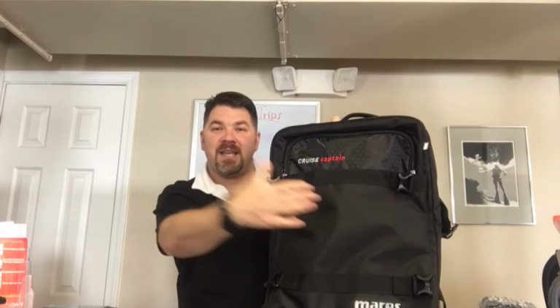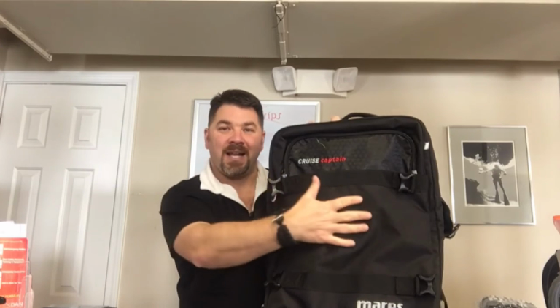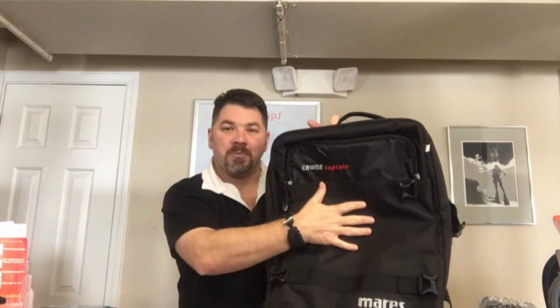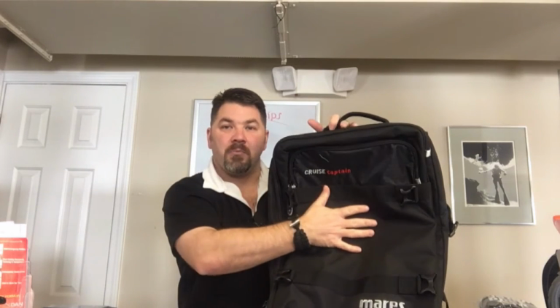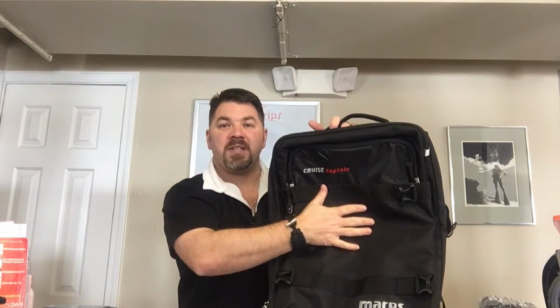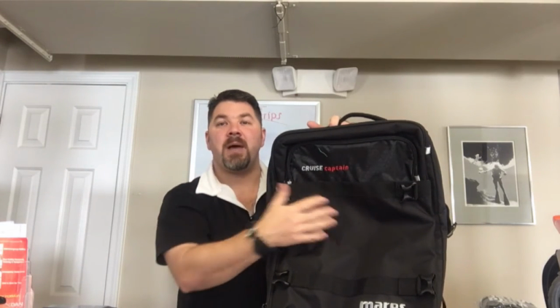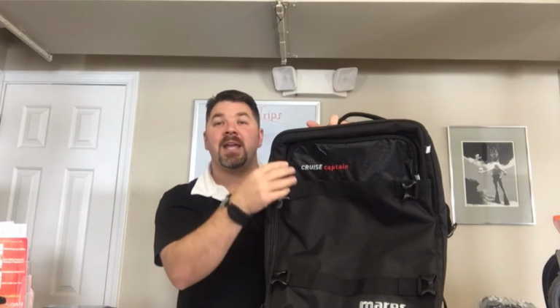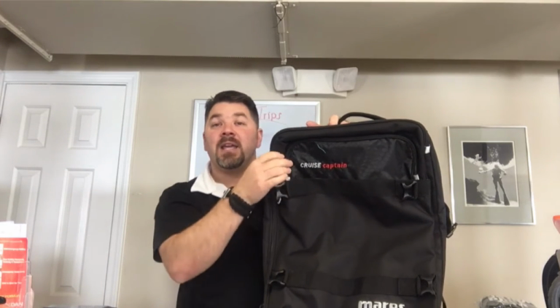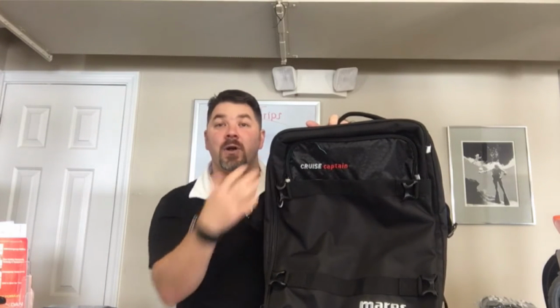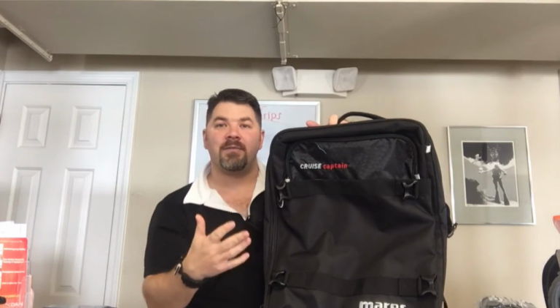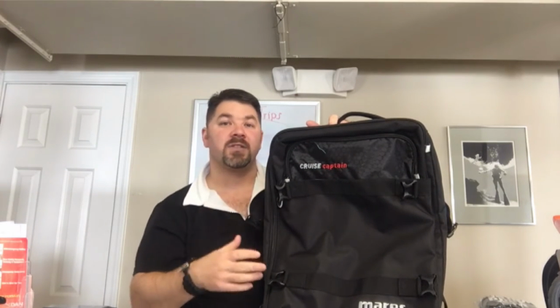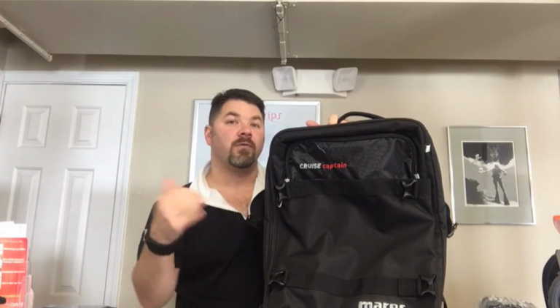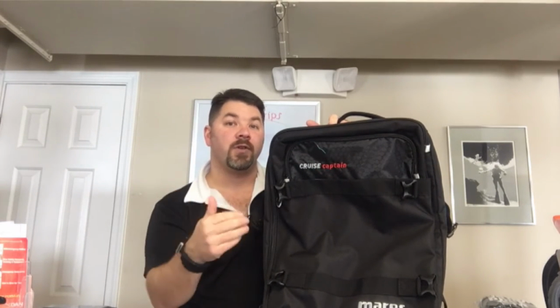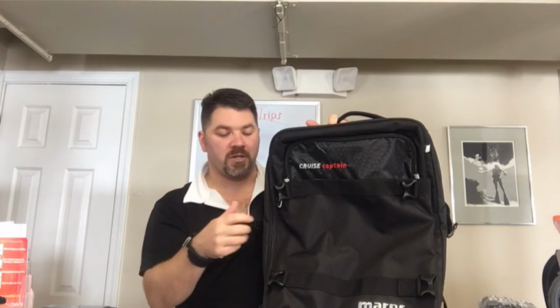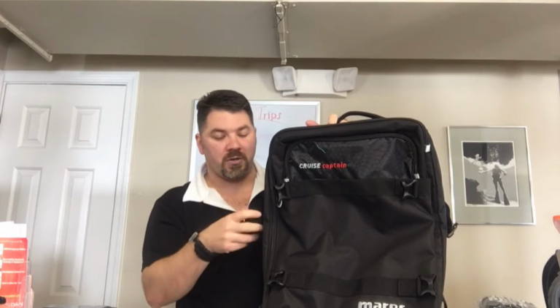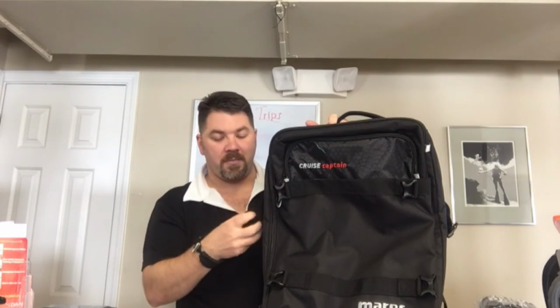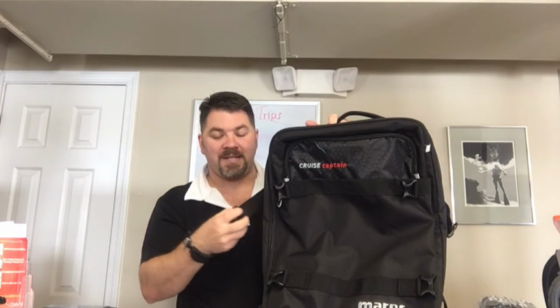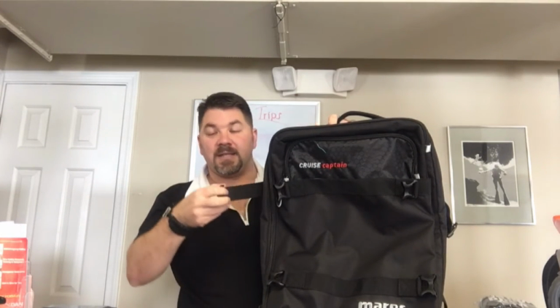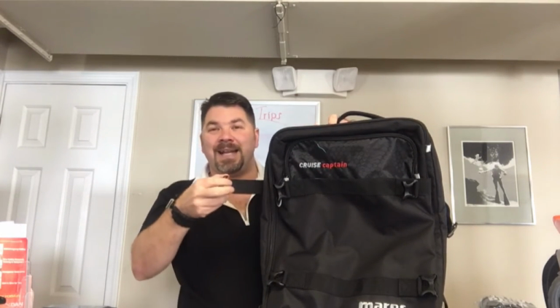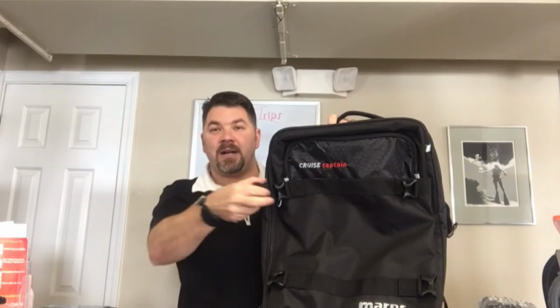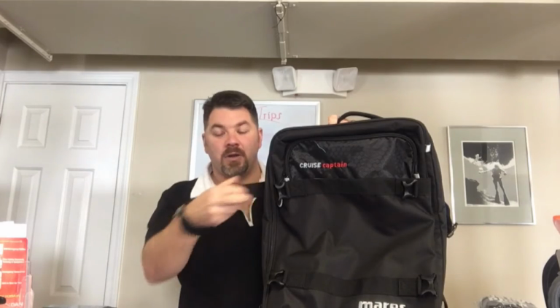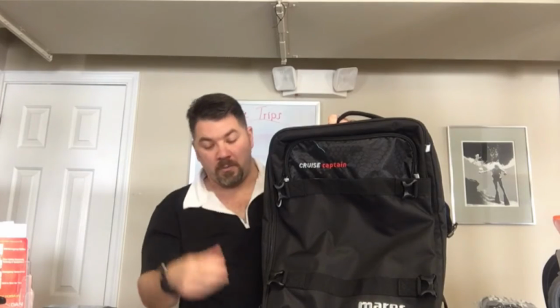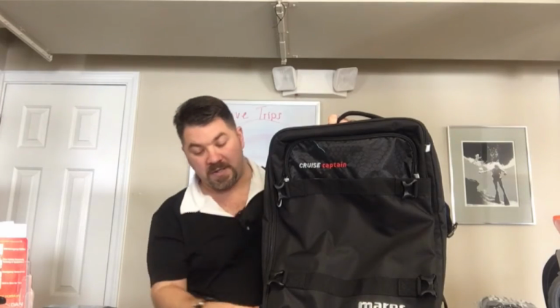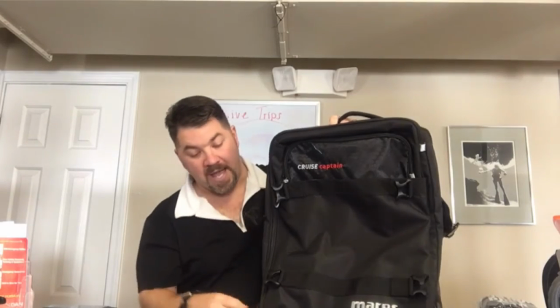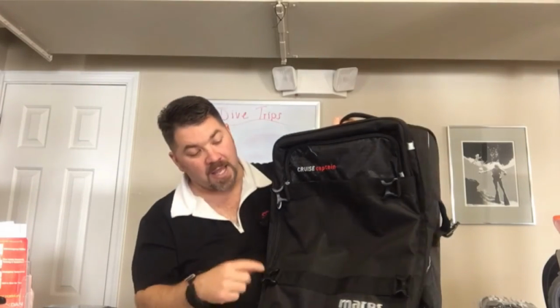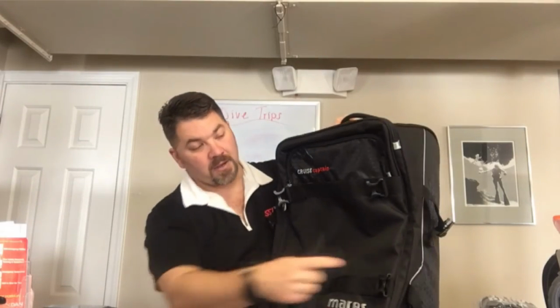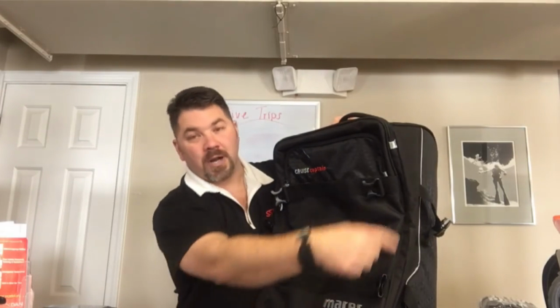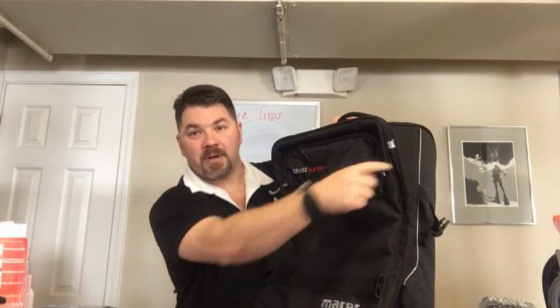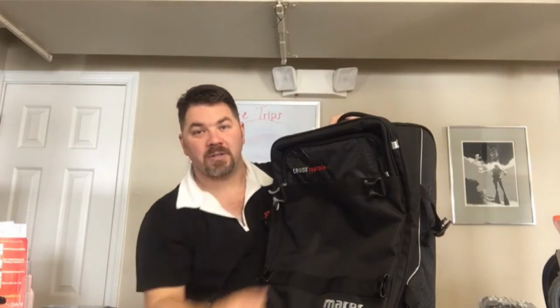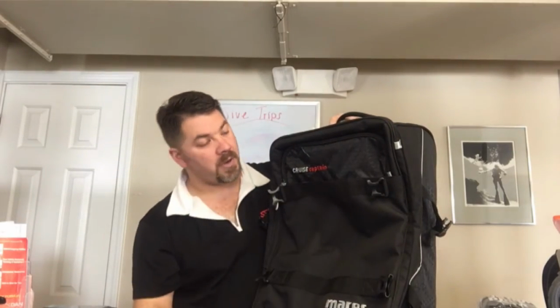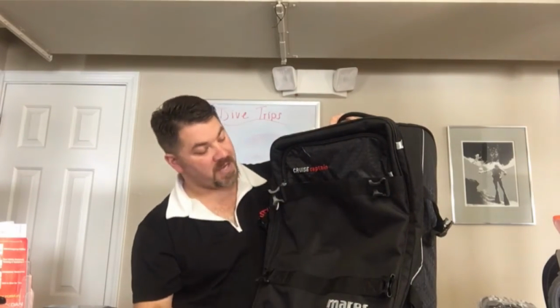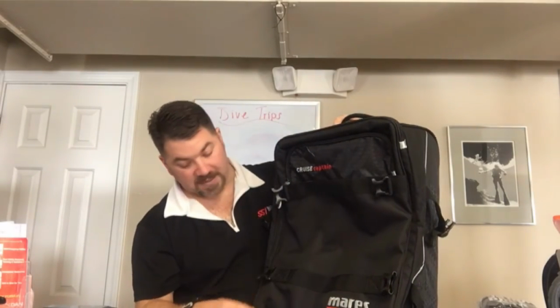You're gonna have several different straps here on the side. These help compress the bag if you don't have a lot of stuff, or if you need to secure something nice and tight. Those compression straps are on both sides.